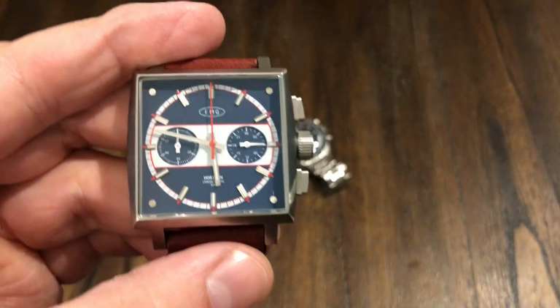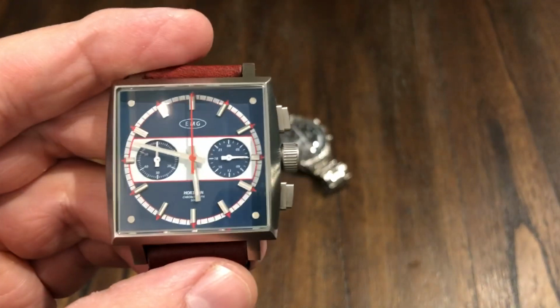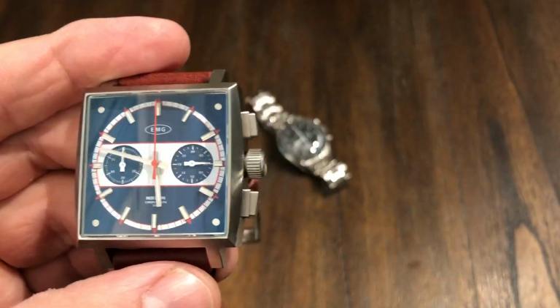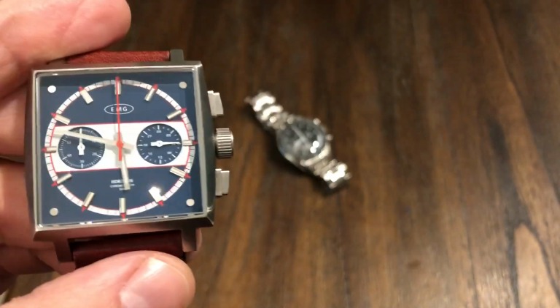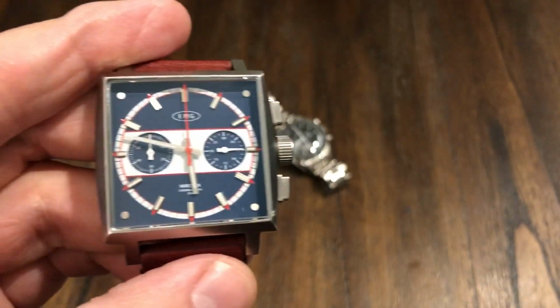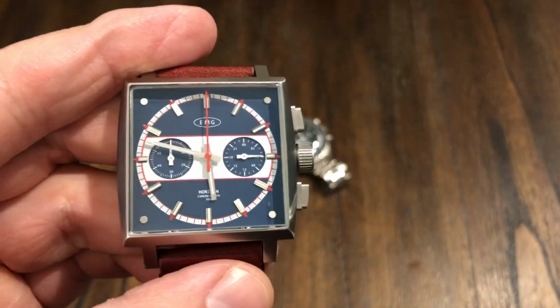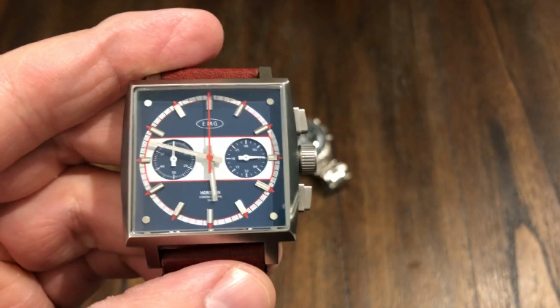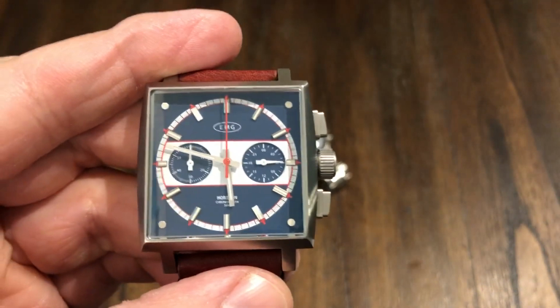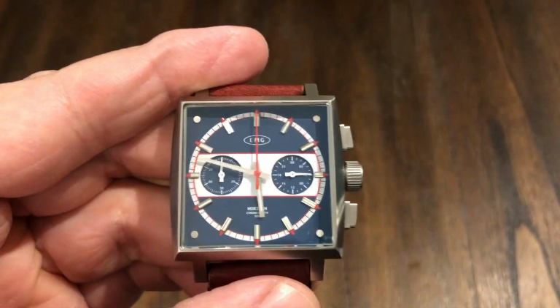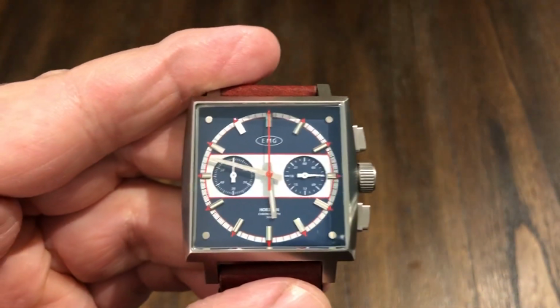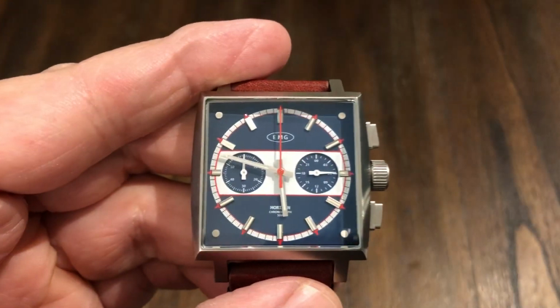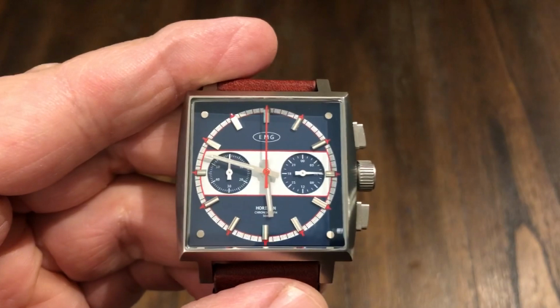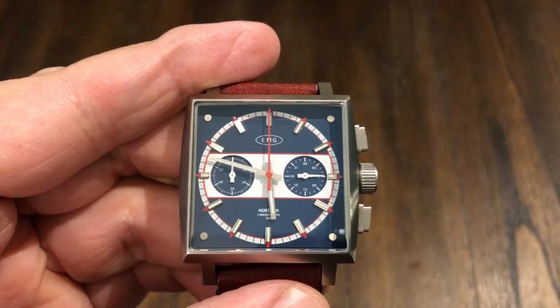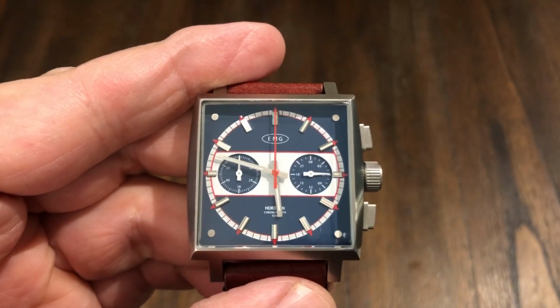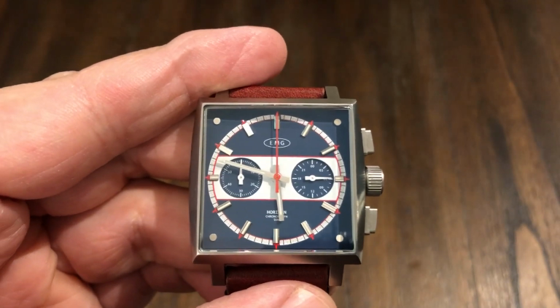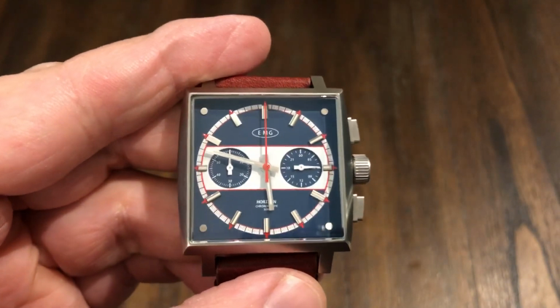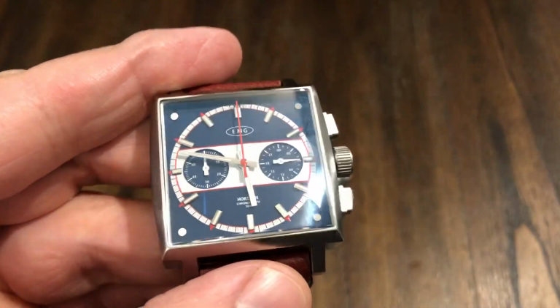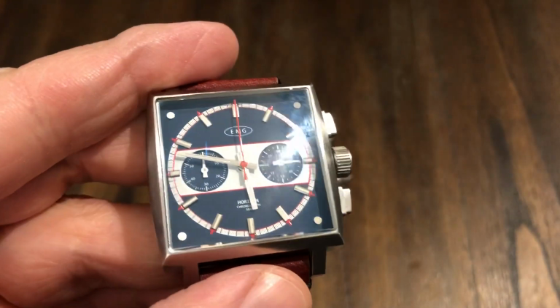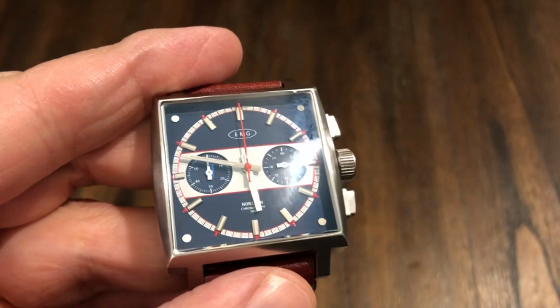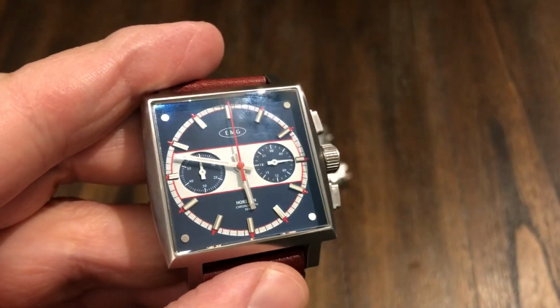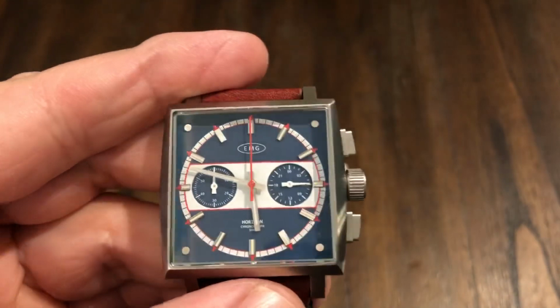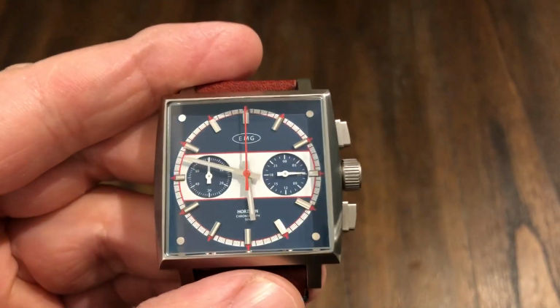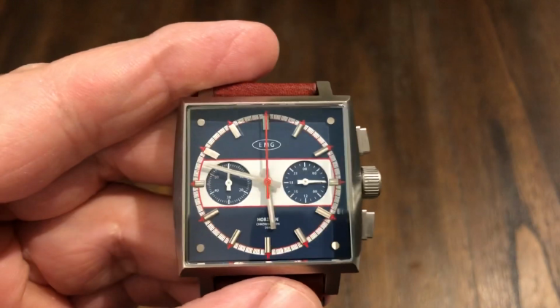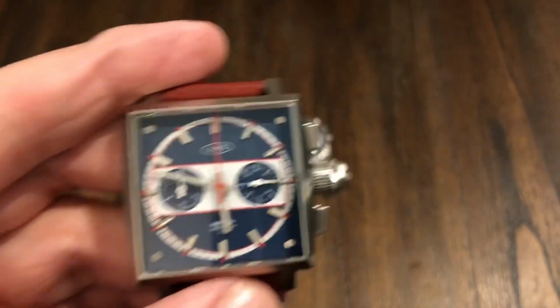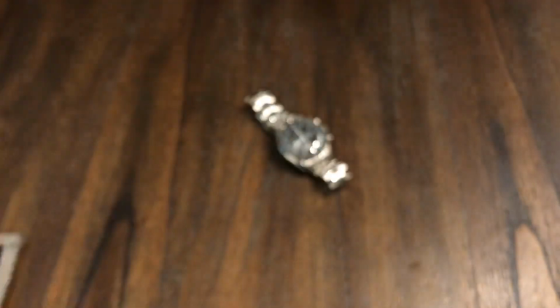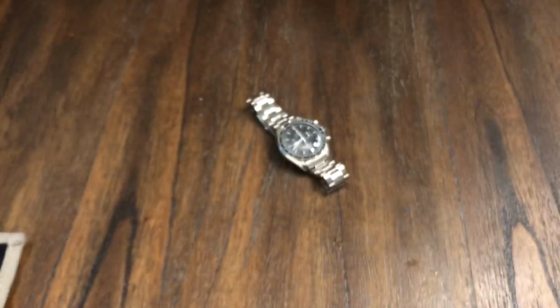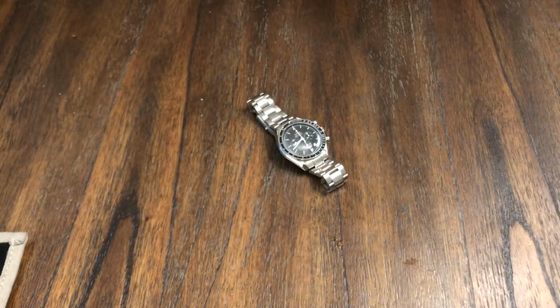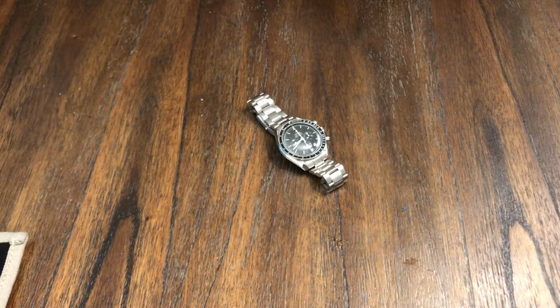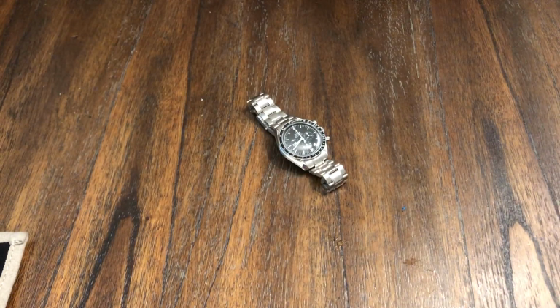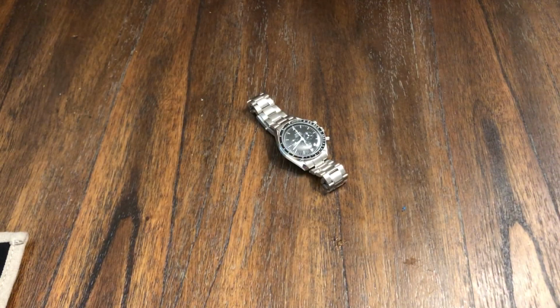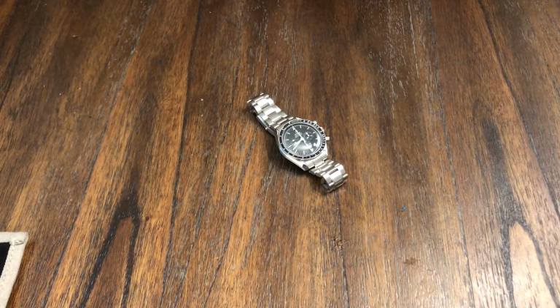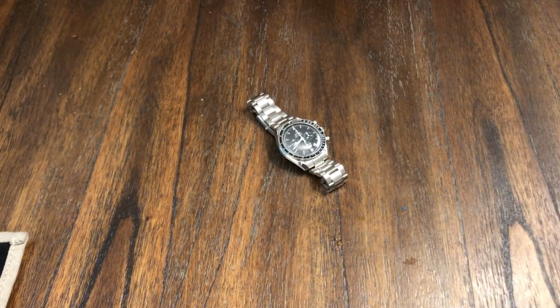Welcome back to the channel. Here's another watch up for review from EMG. This is called the Horizon Chronograph. It's got some blue and red accents. Let me wipe off the crystal because it looks a little dirty — let me get that cleaned up.